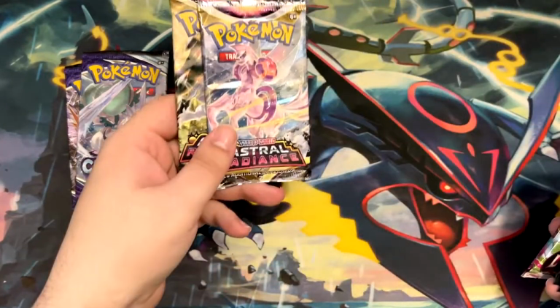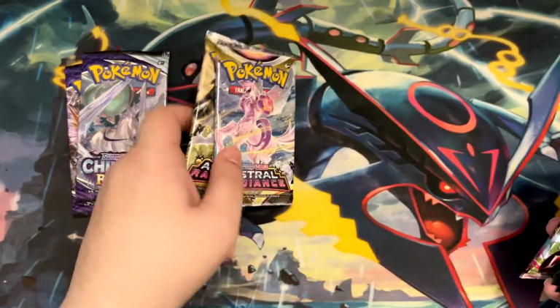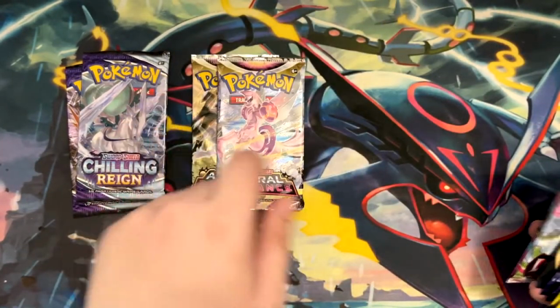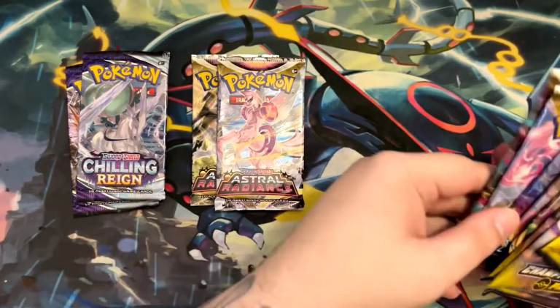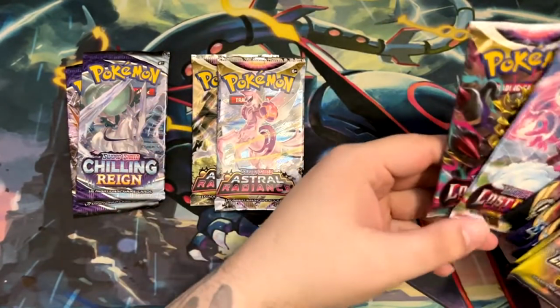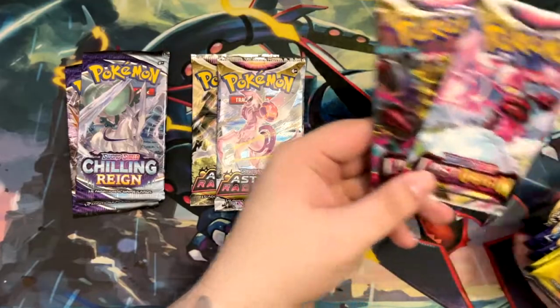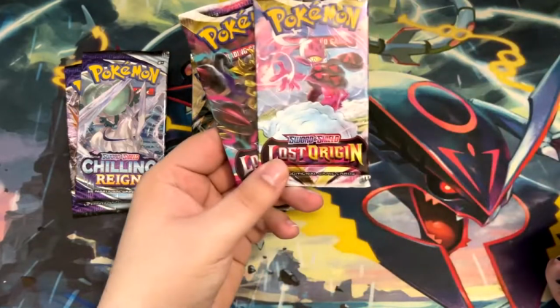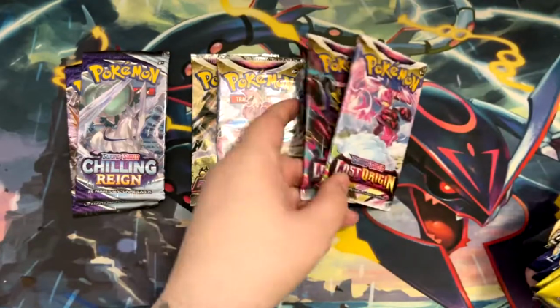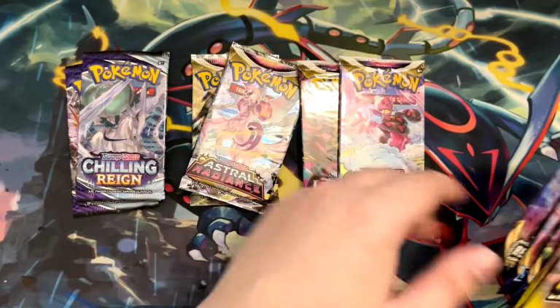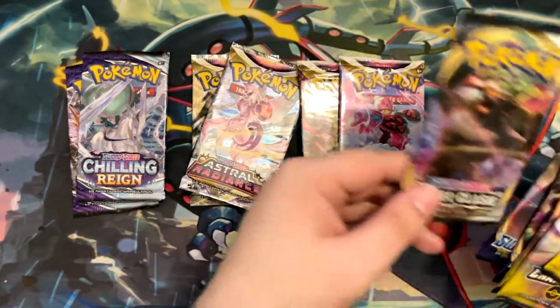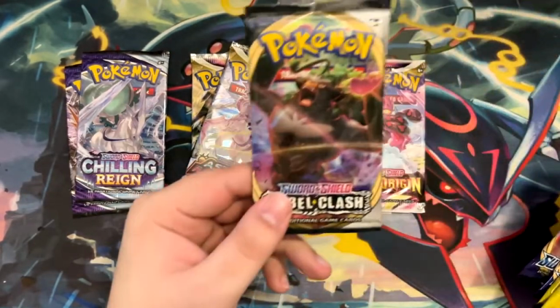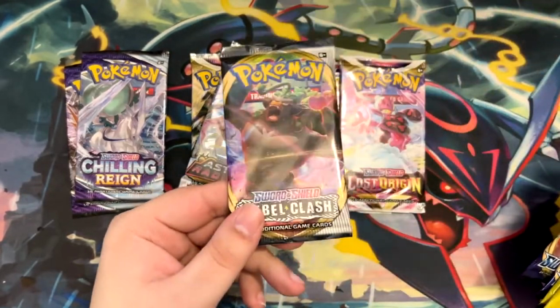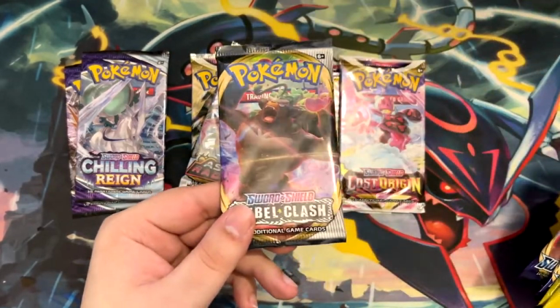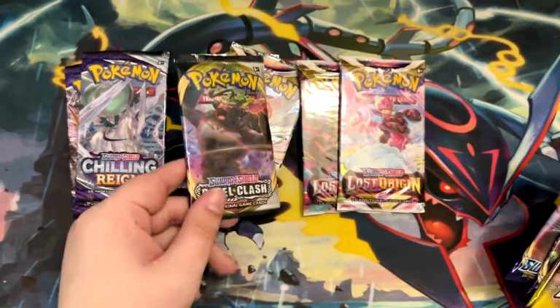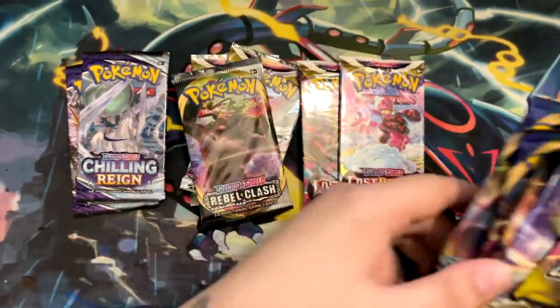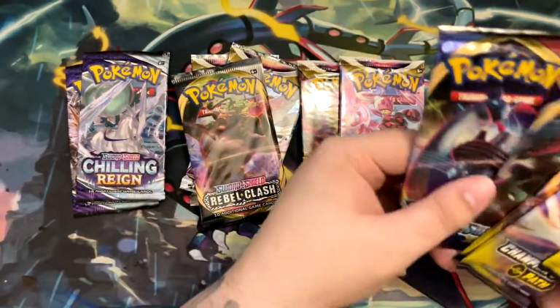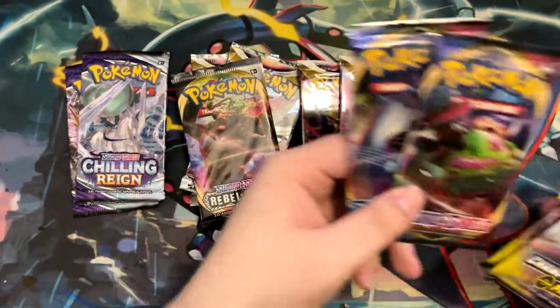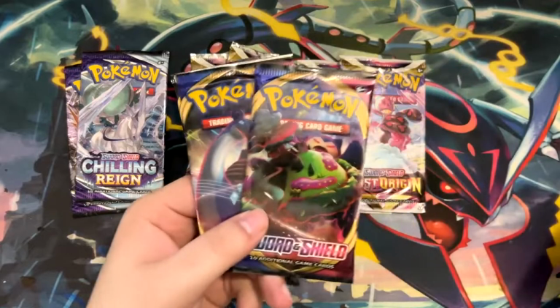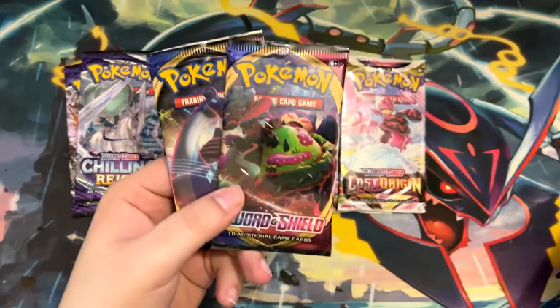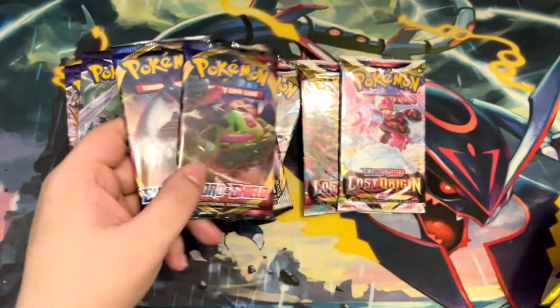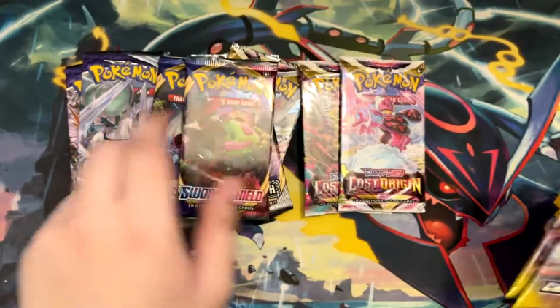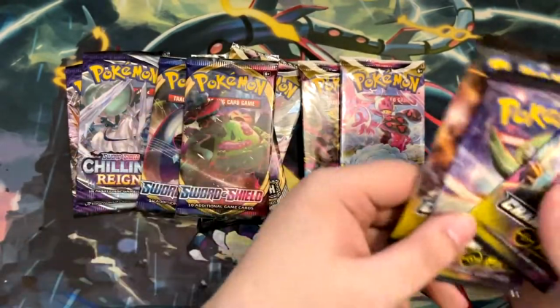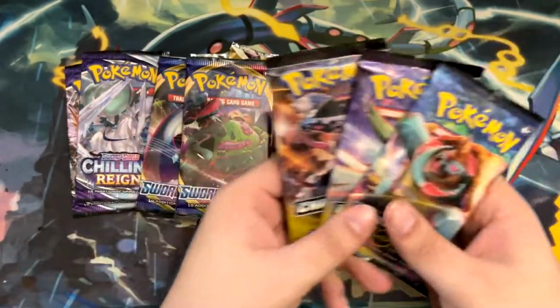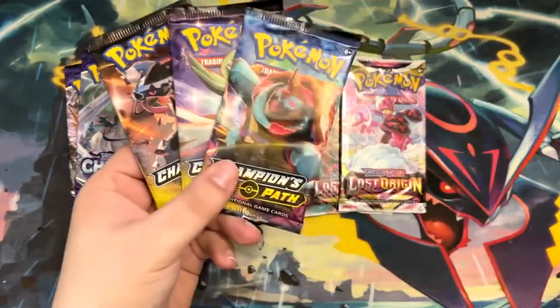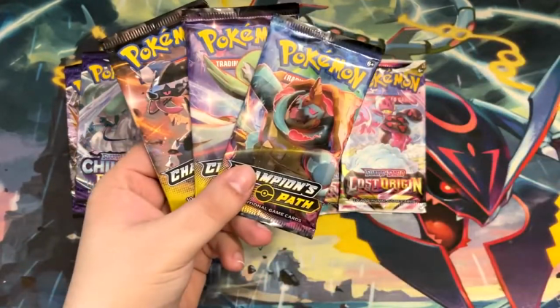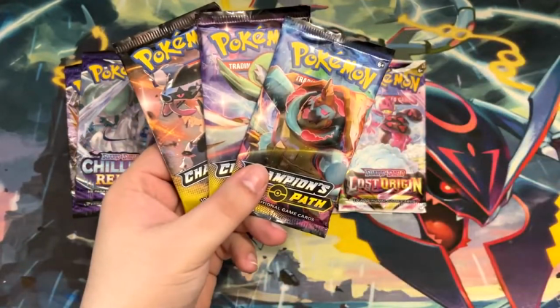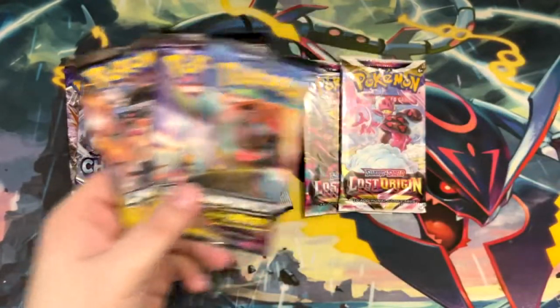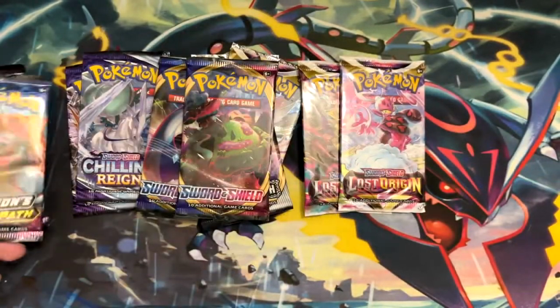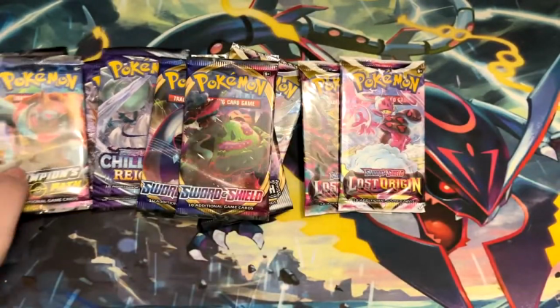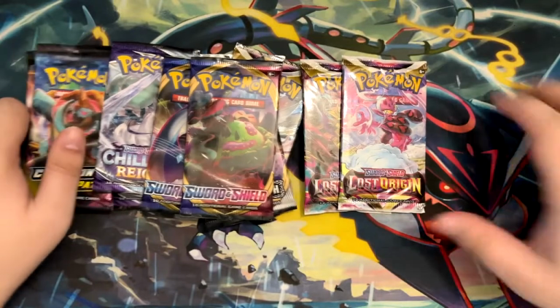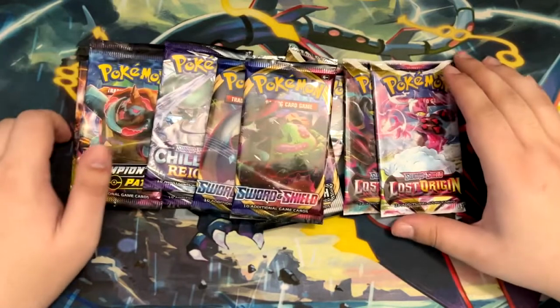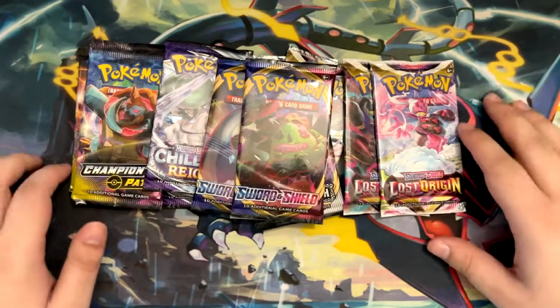We have two Astral Radiance, two Lost Origin, one Rebel Clash, two Sword and Shield Base Set, and three Champion's Path. So these are the booster packs we're going to be opening.